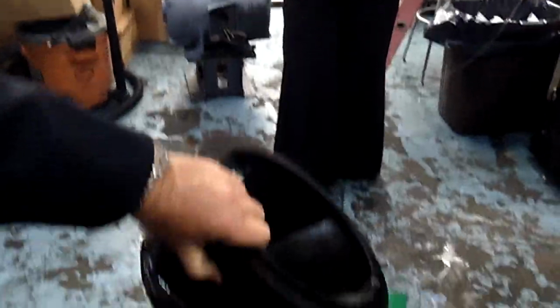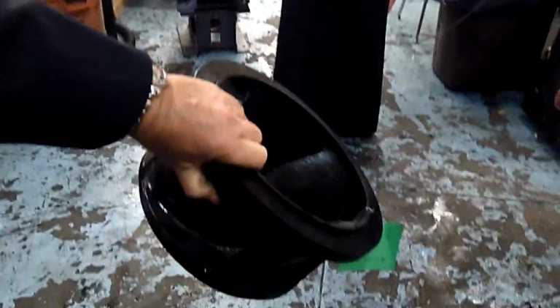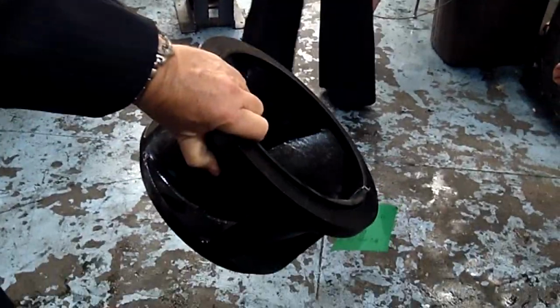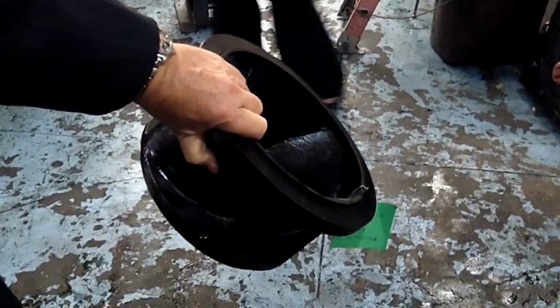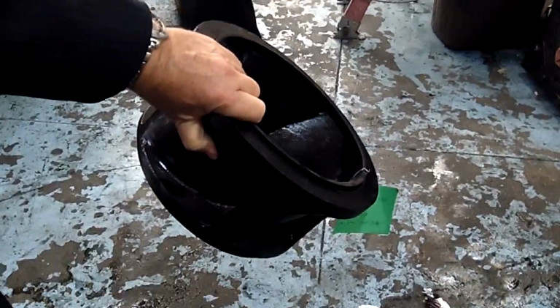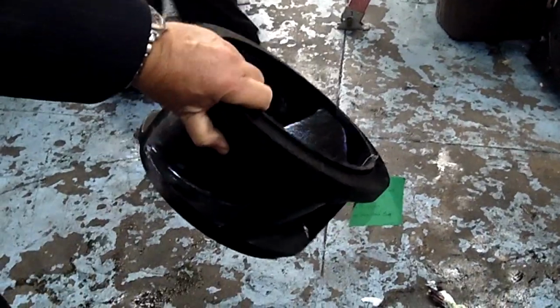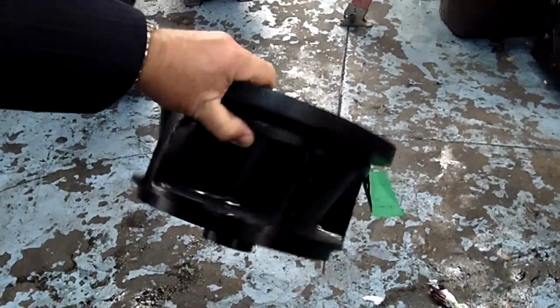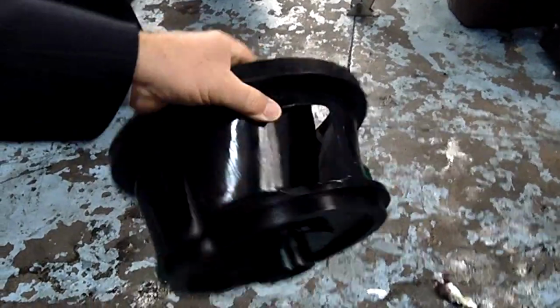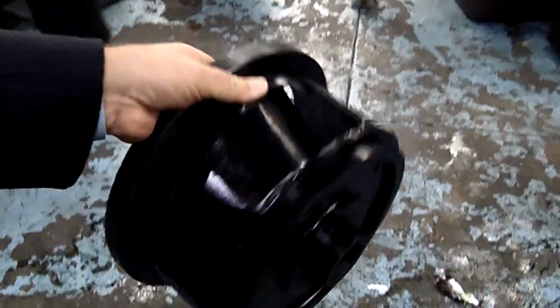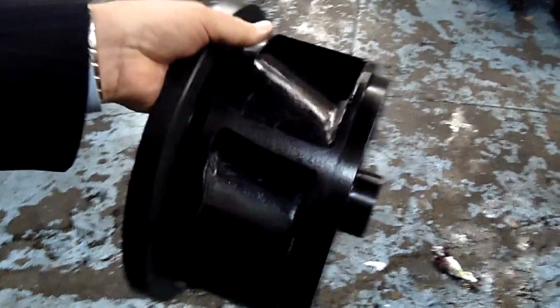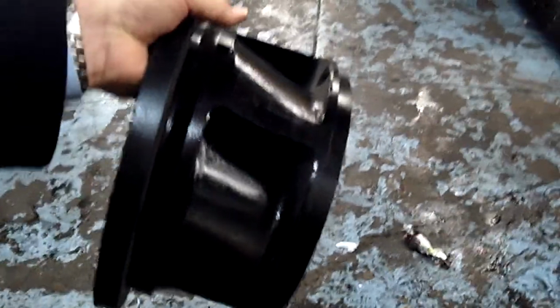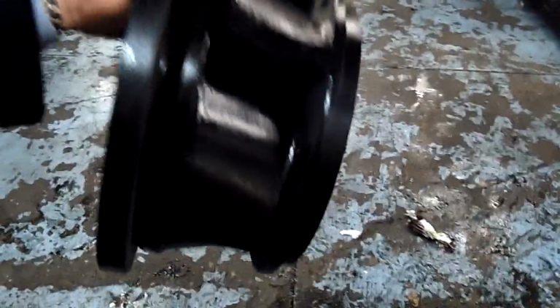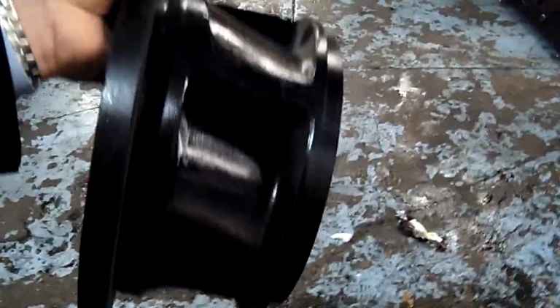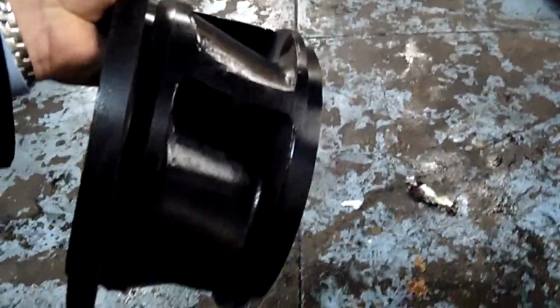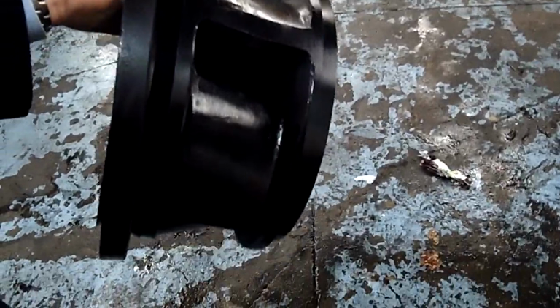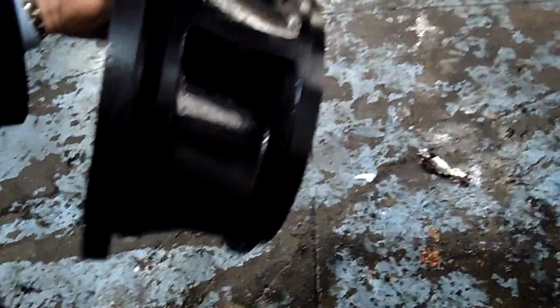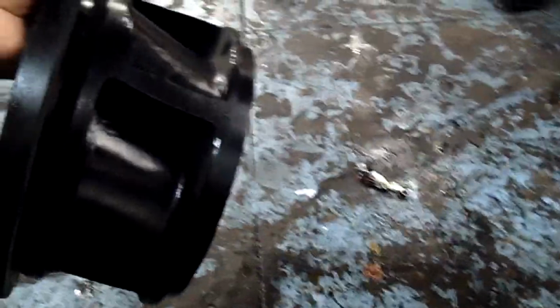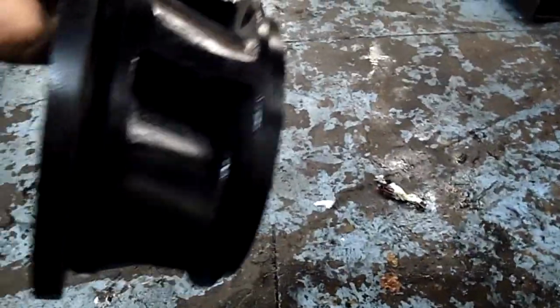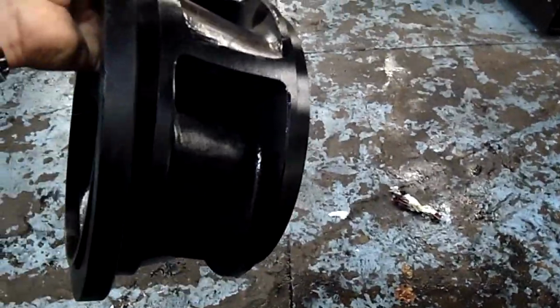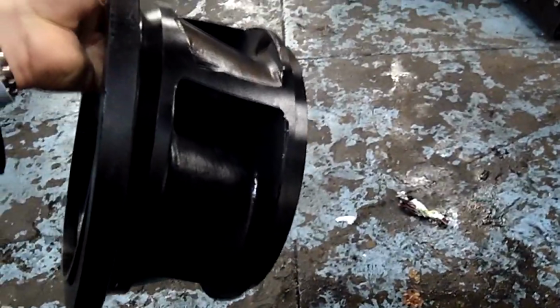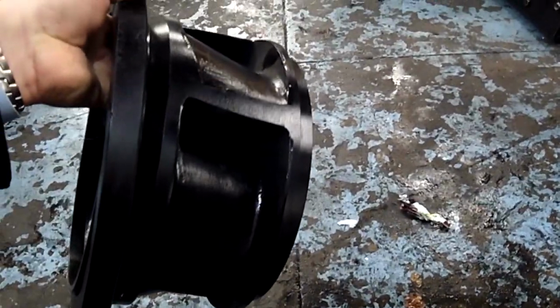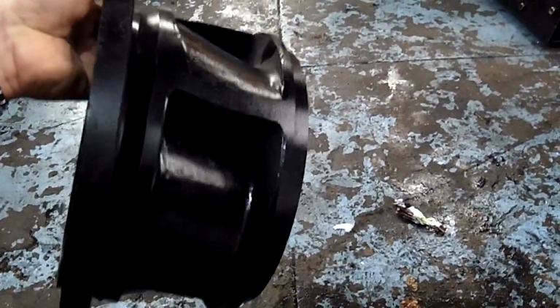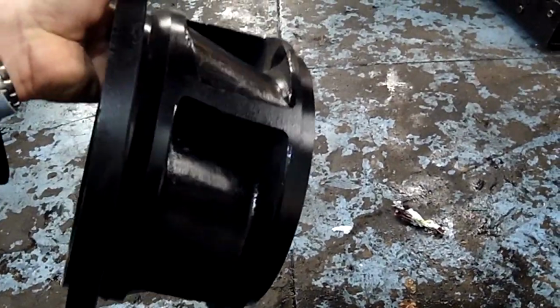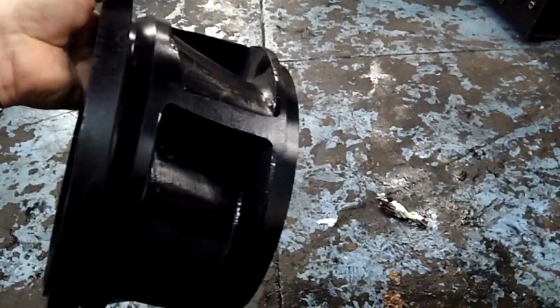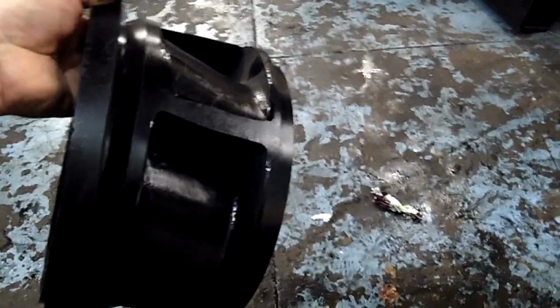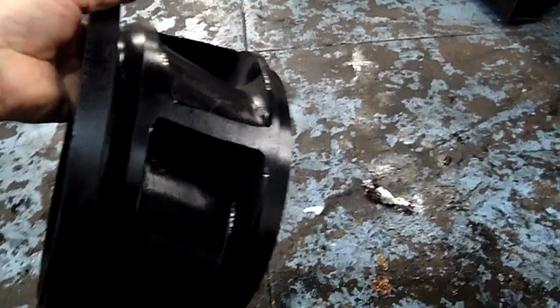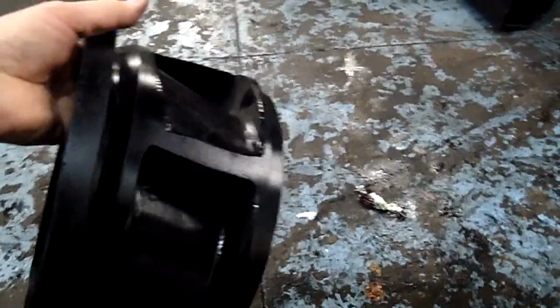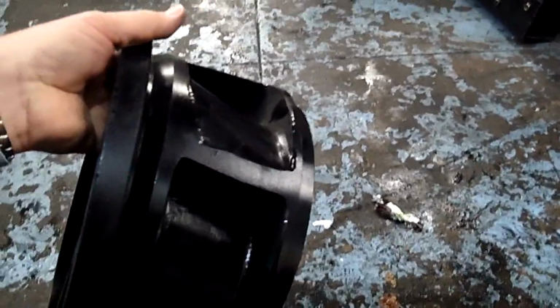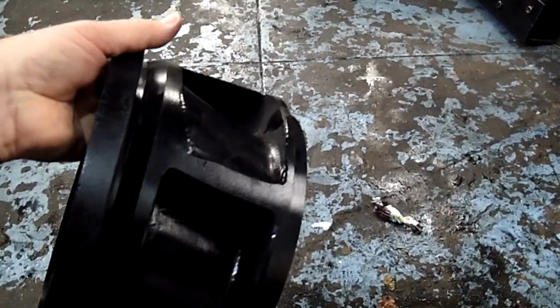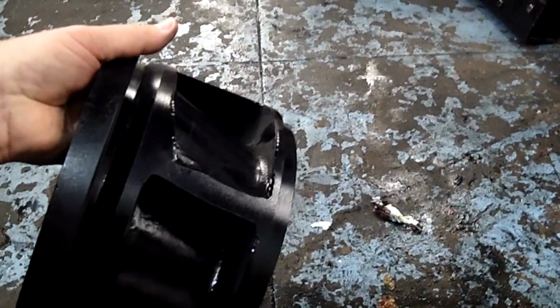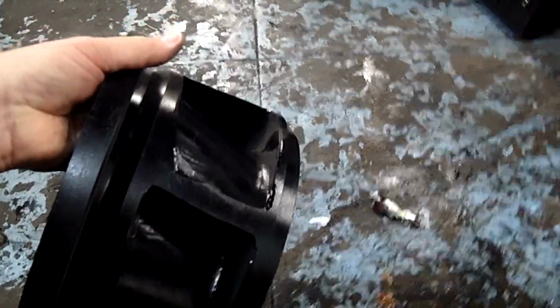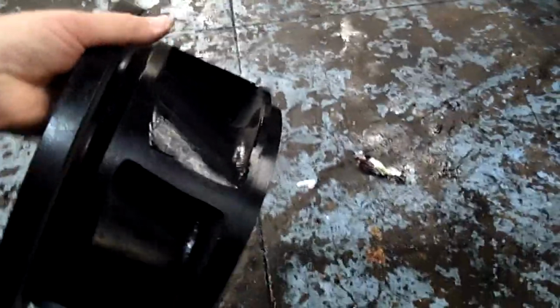If this was bronze or stainless steel, it would be a struggle to hold it with one hand. This is 15% the weight of stainless steel.